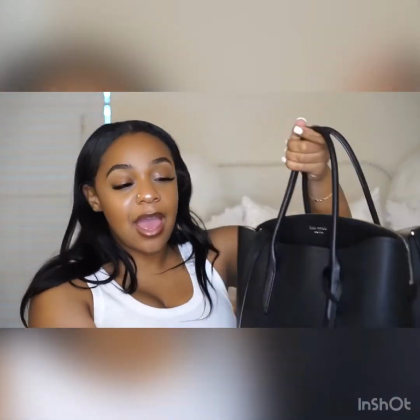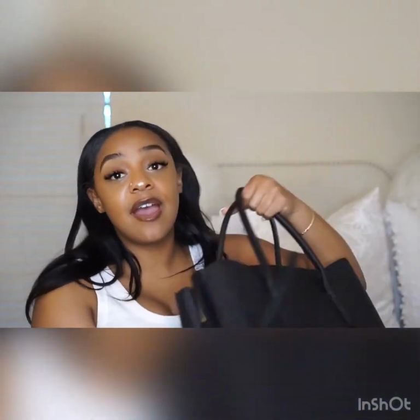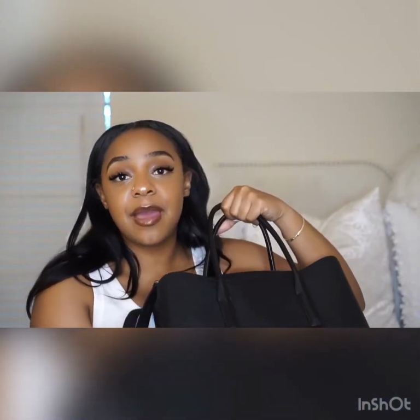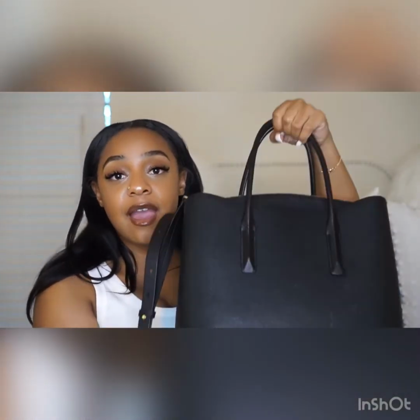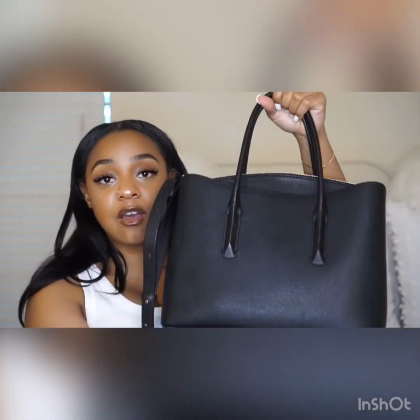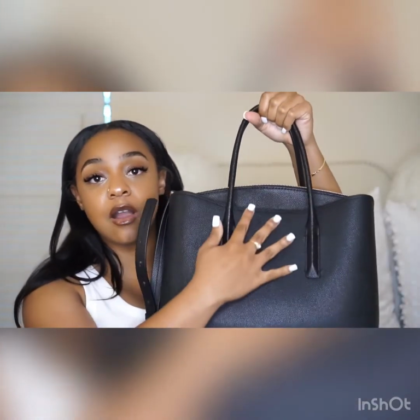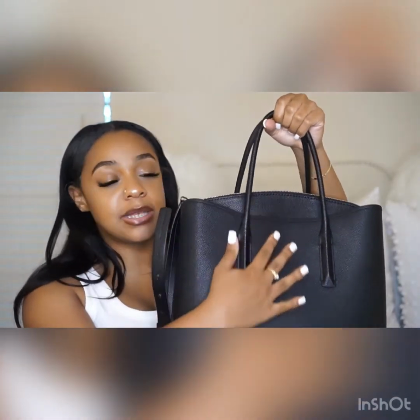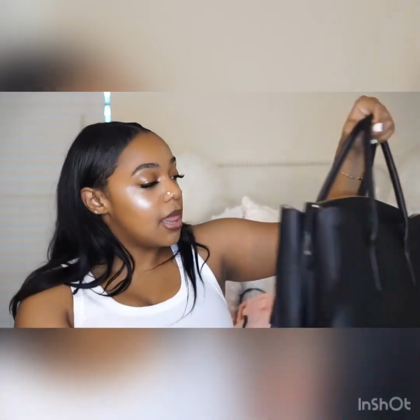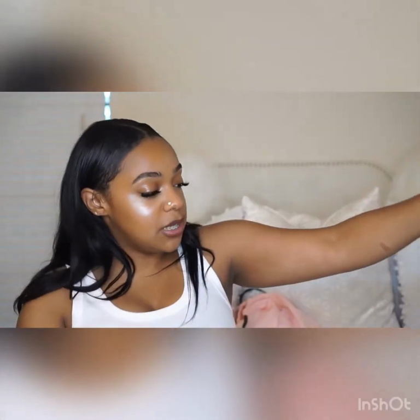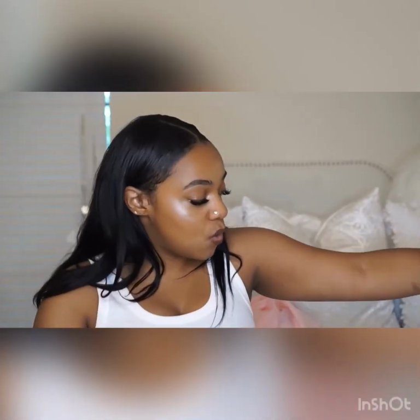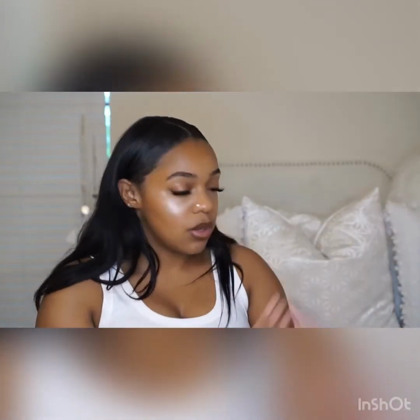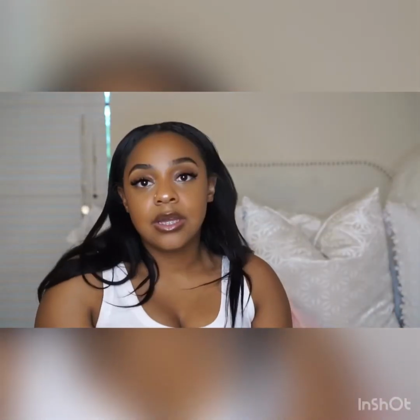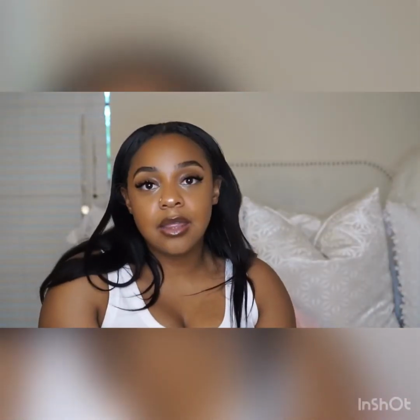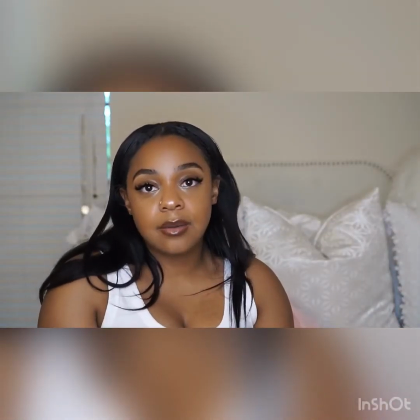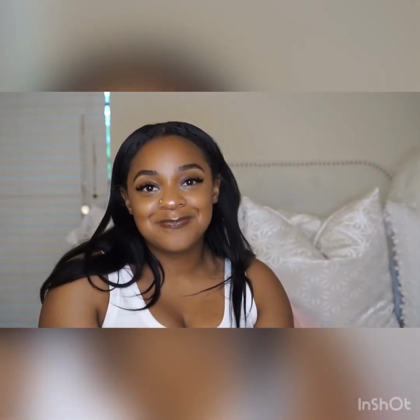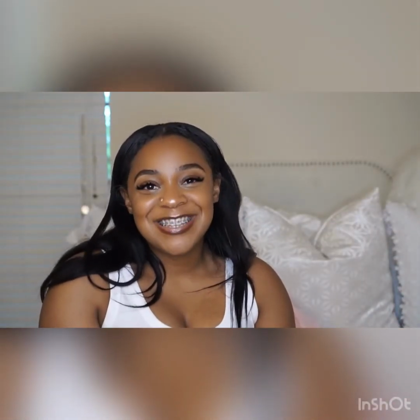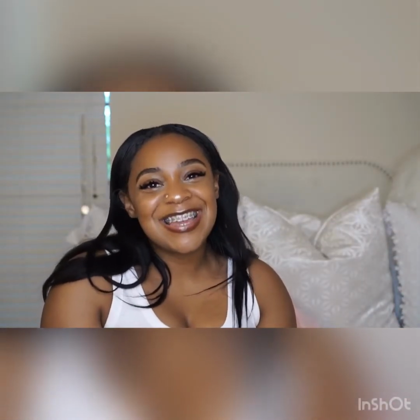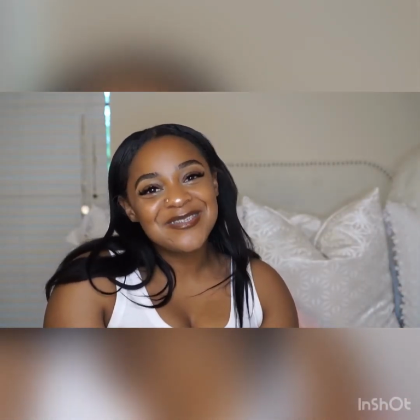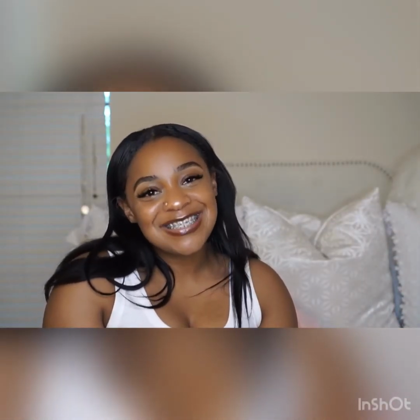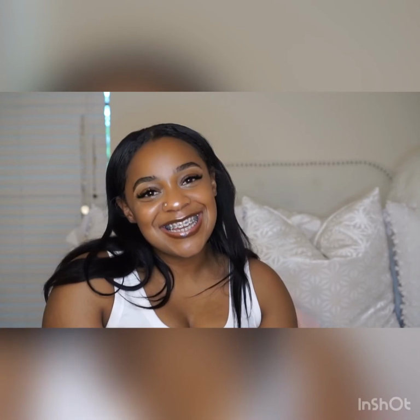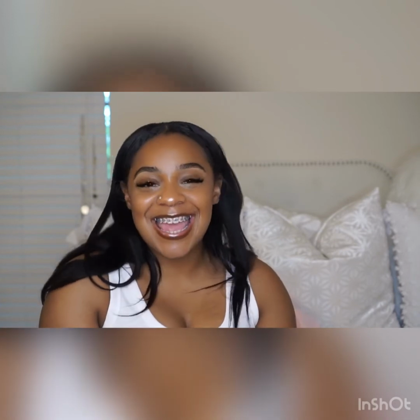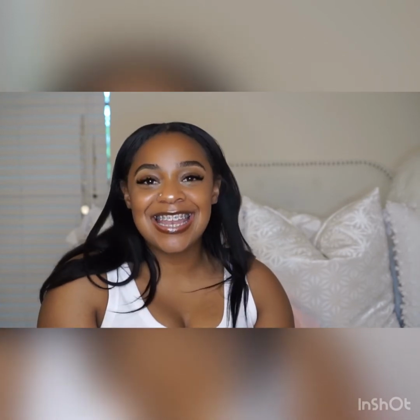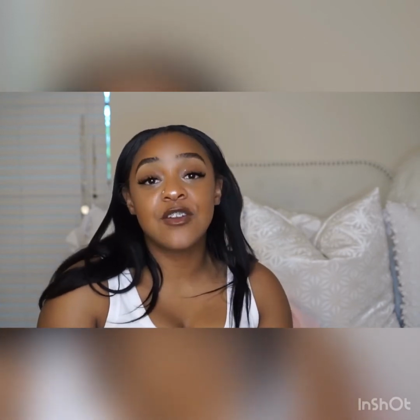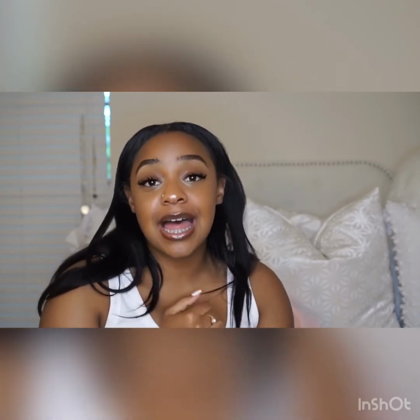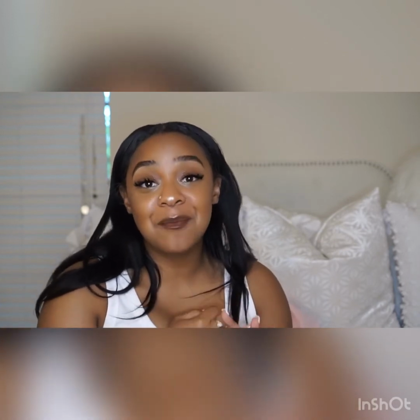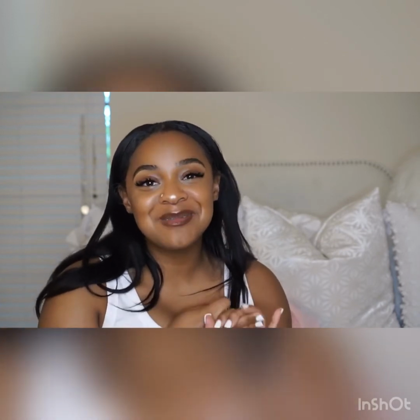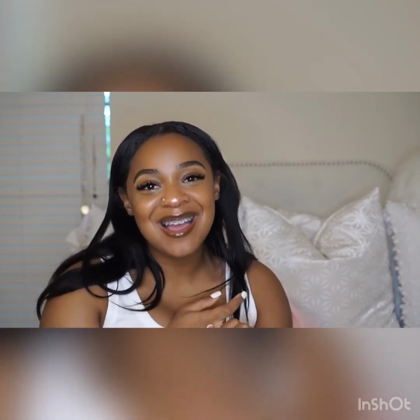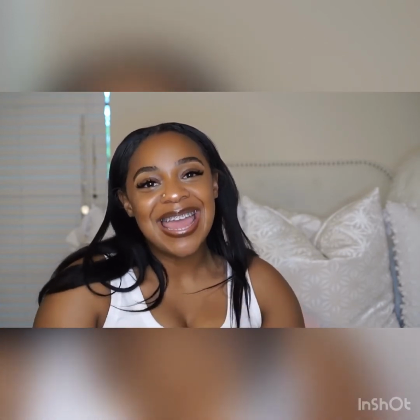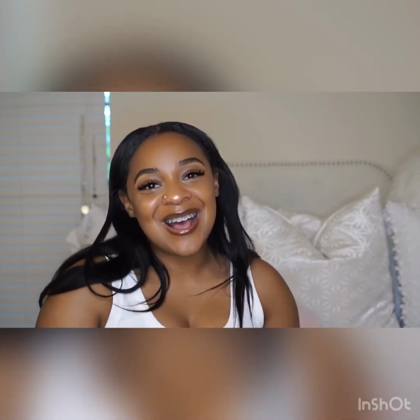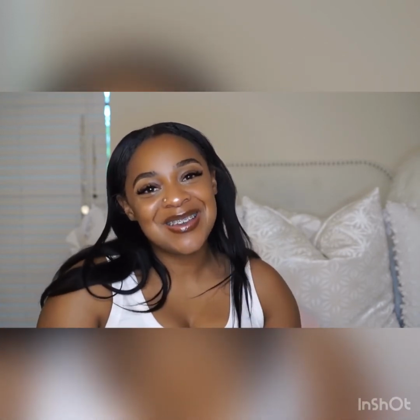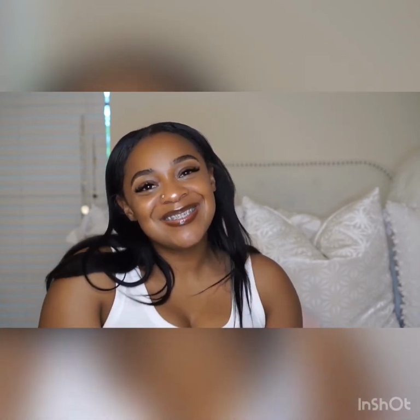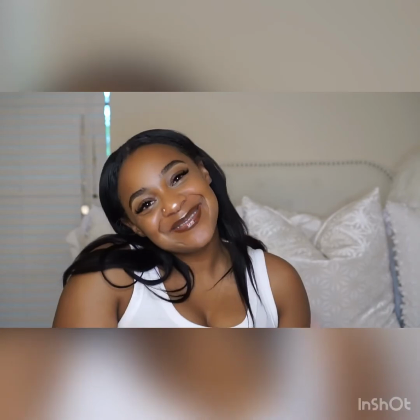If you guys purchase this bag or already have it, let me know your thoughts in the comments below. Thank you guys for watching — don't forget to like, comment, and subscribe, and I'll see you guys soon. Bye!